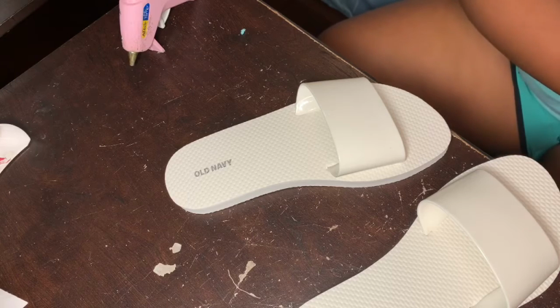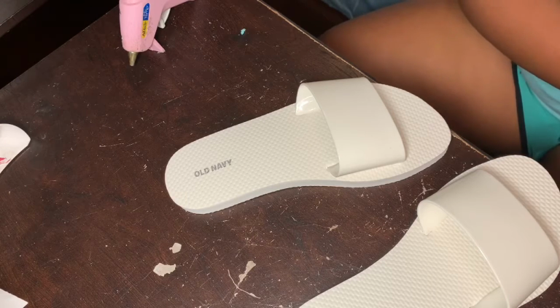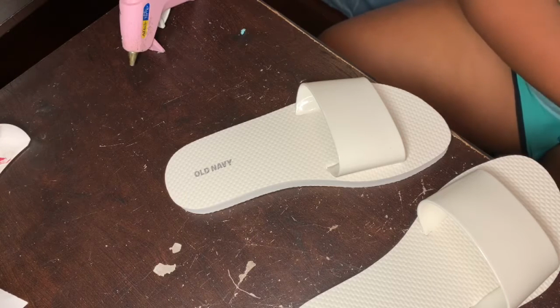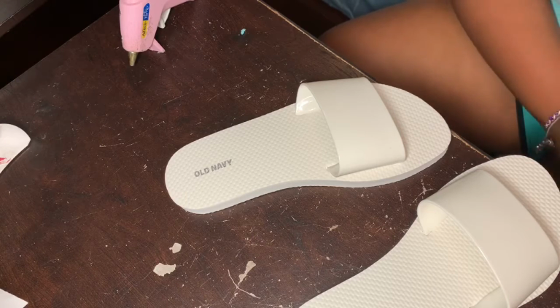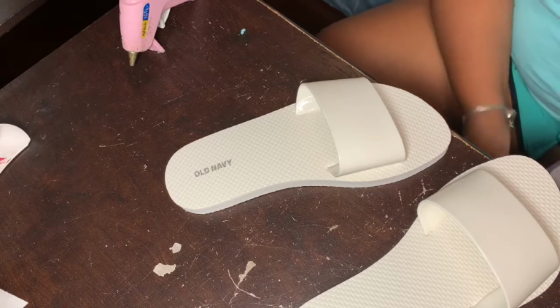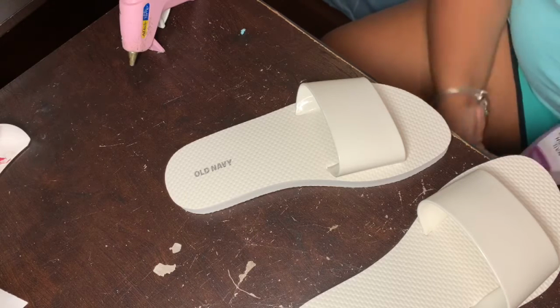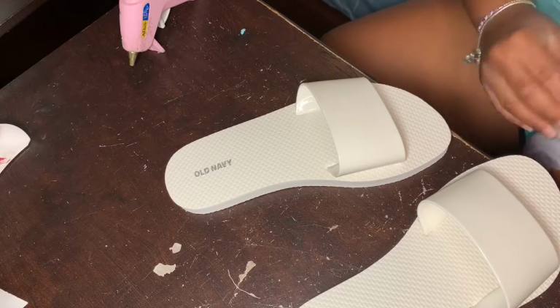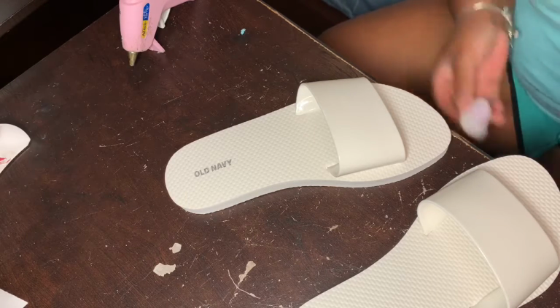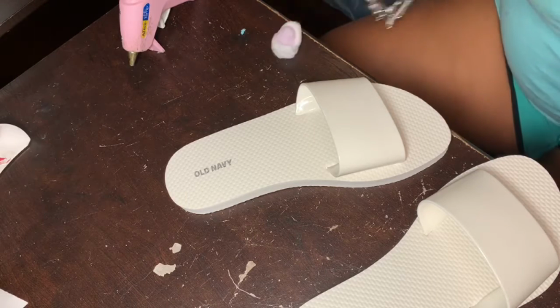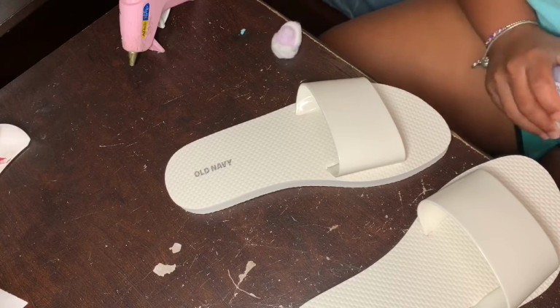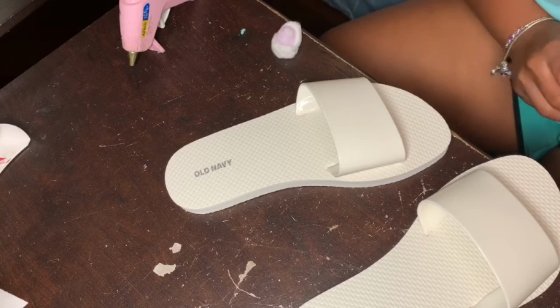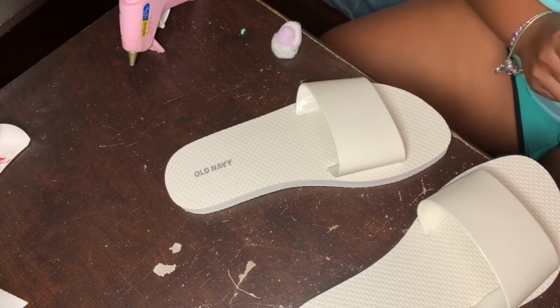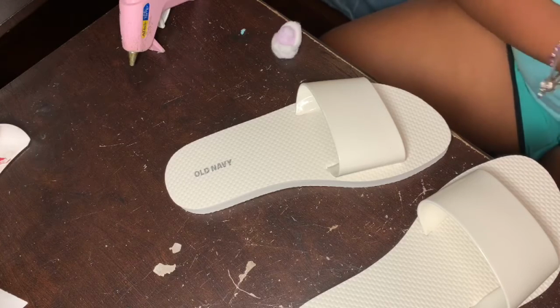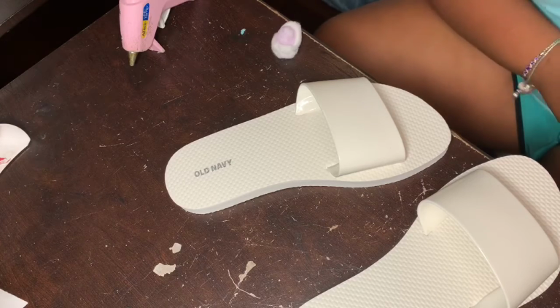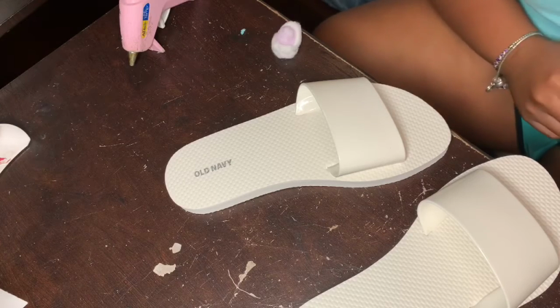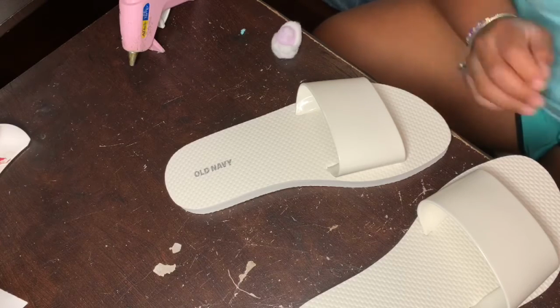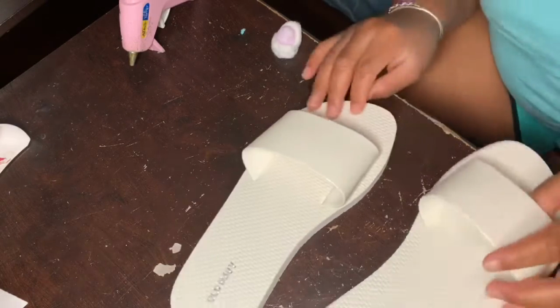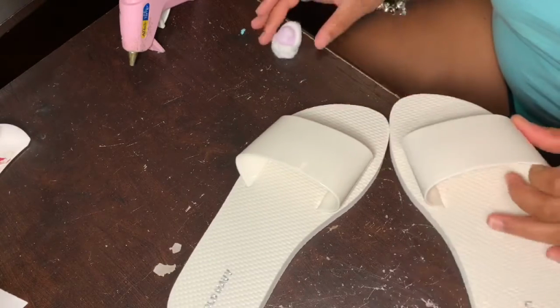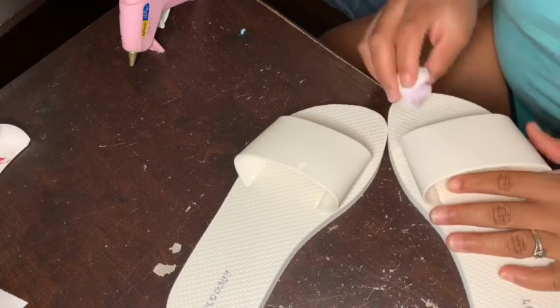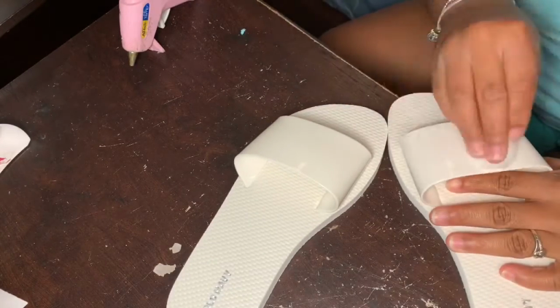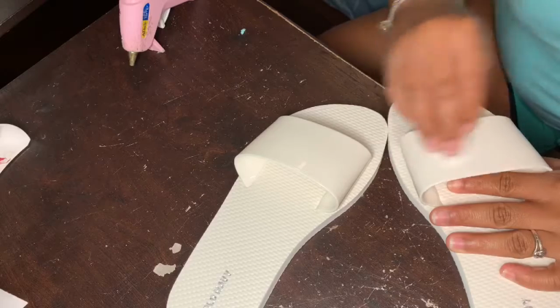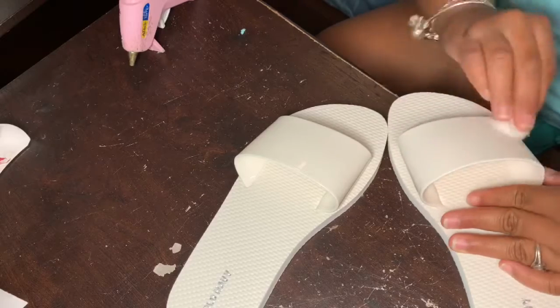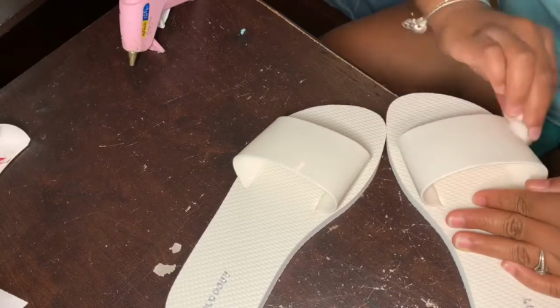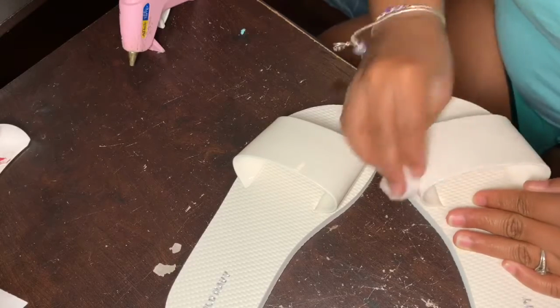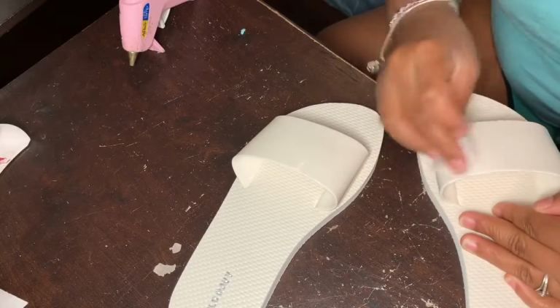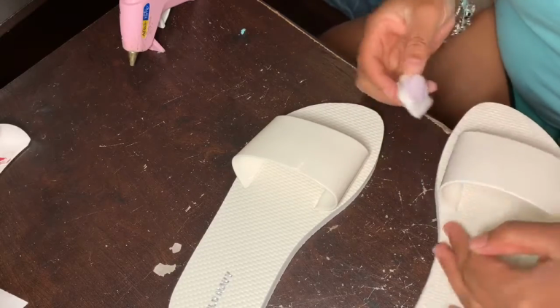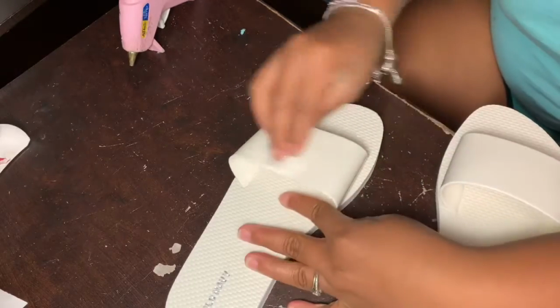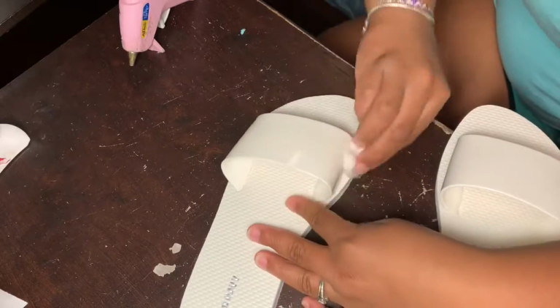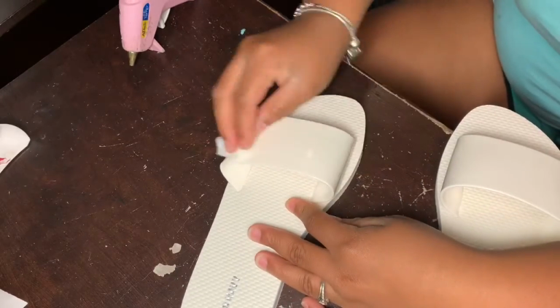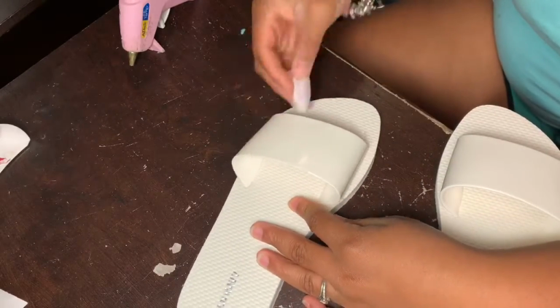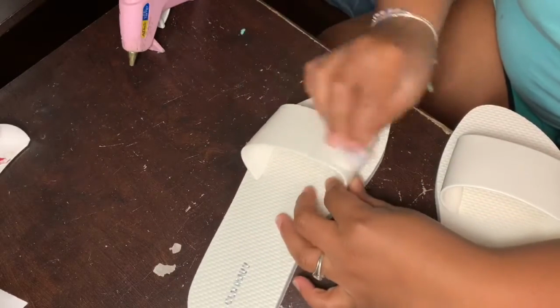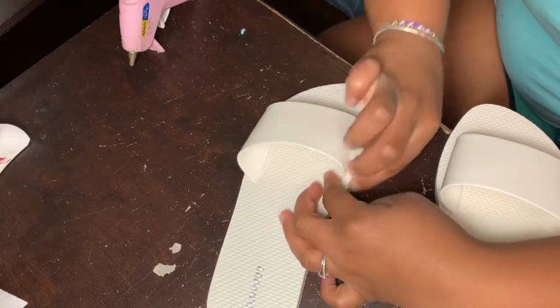Today I bought some three dollar Old Navy shoes — slides, whatever you want to call them. I got them for like $2.89 because I used my military discount, but I'm going to turn these bad boys into furry slides.